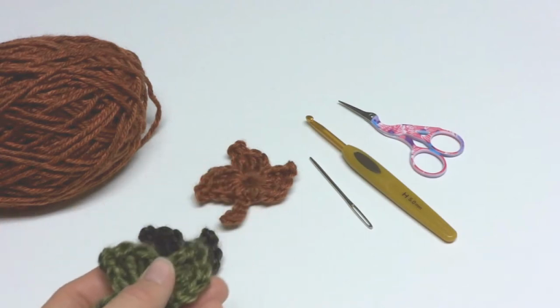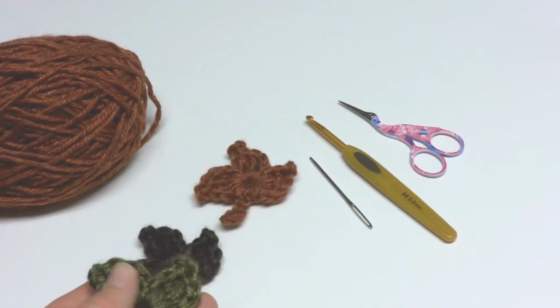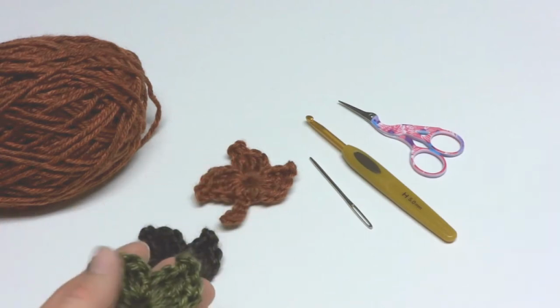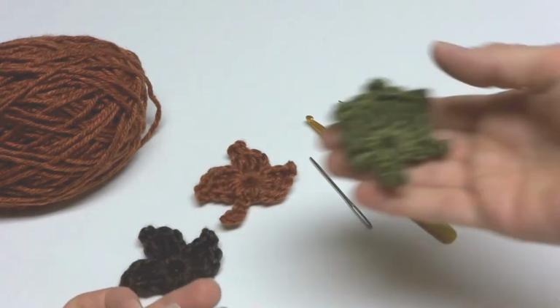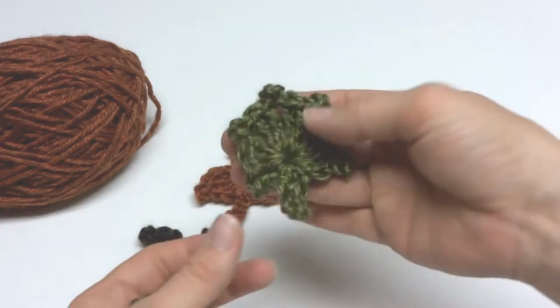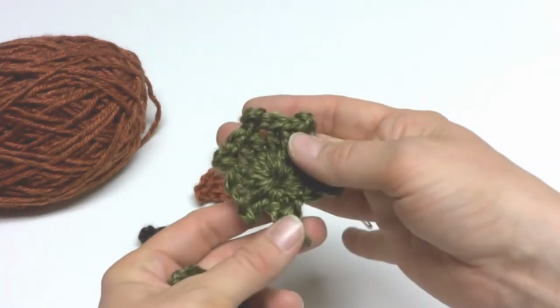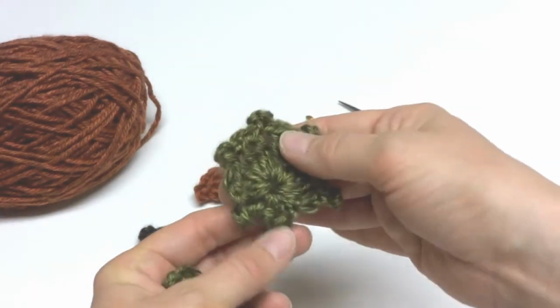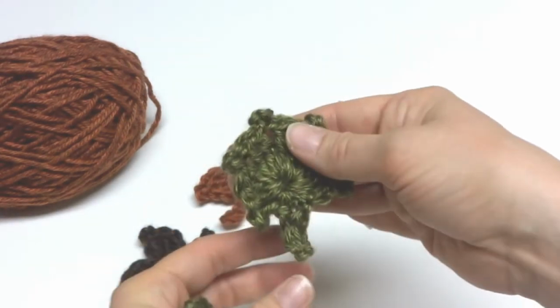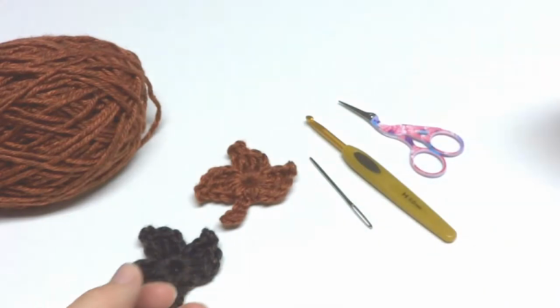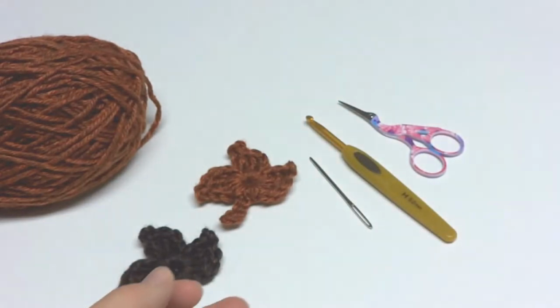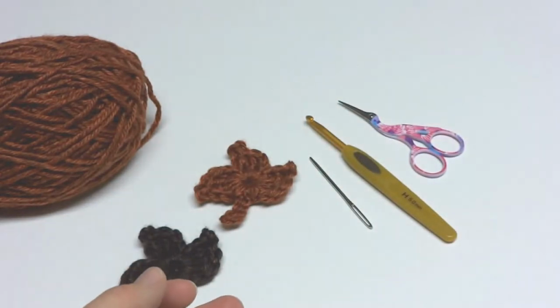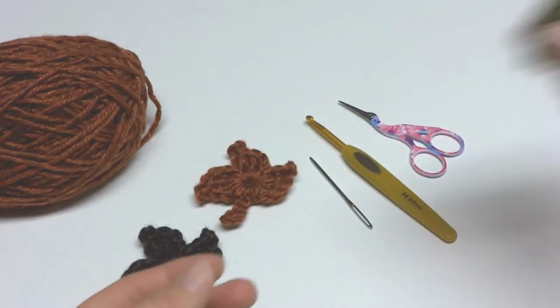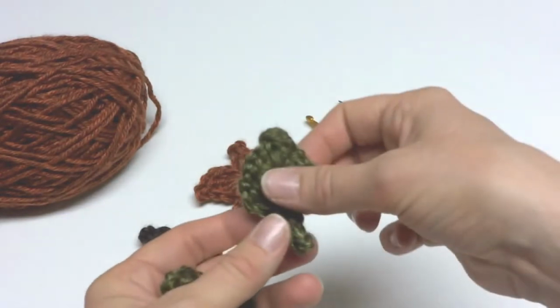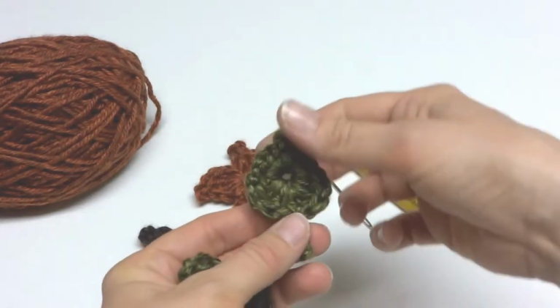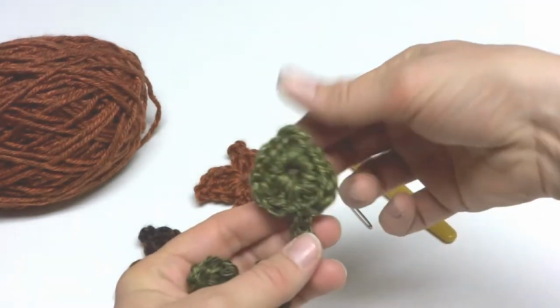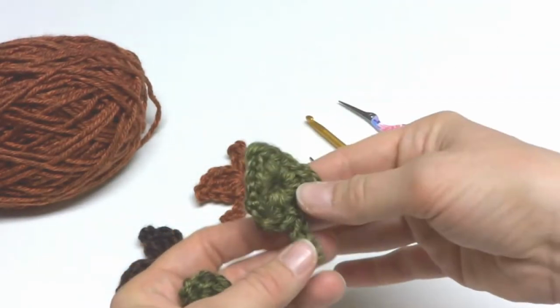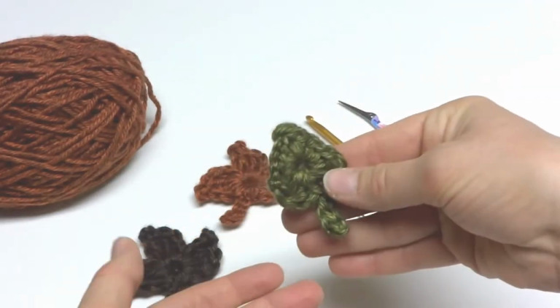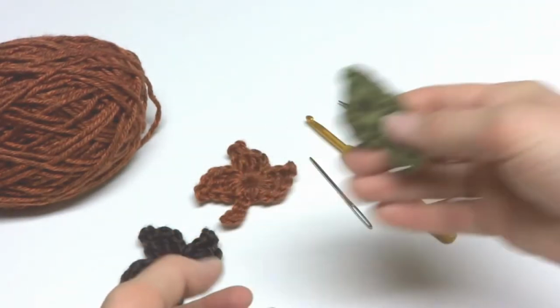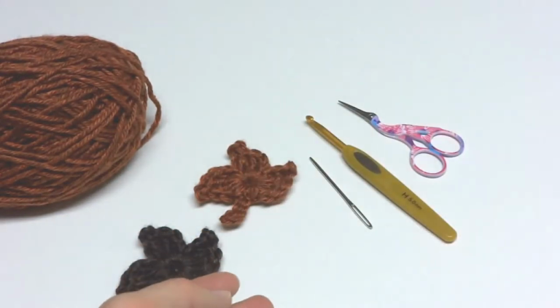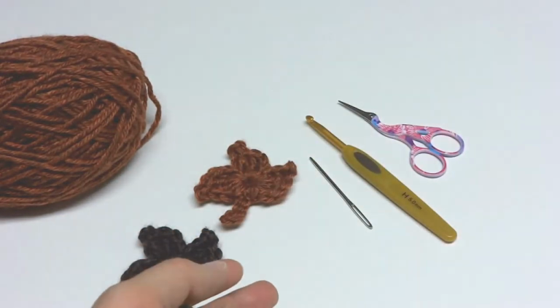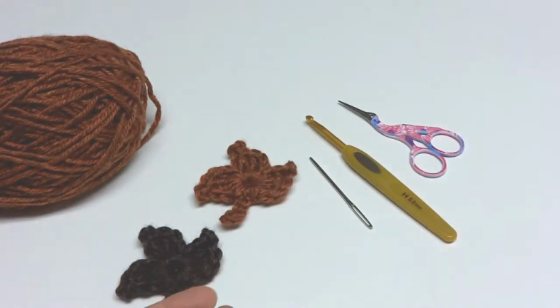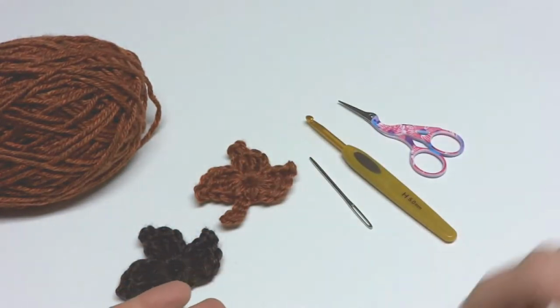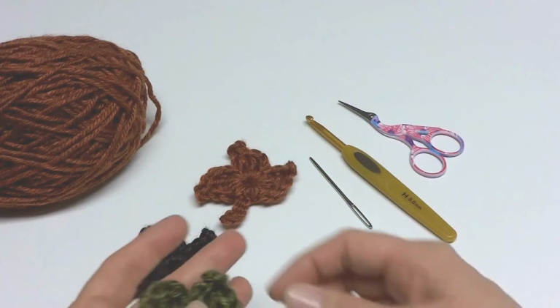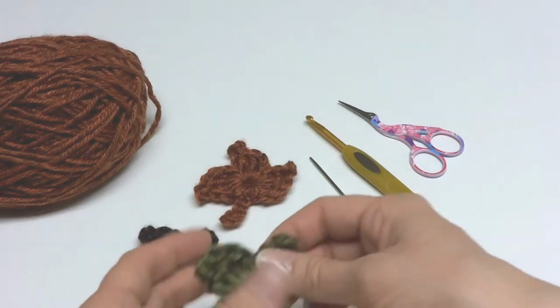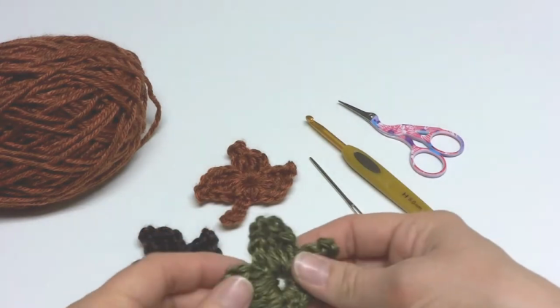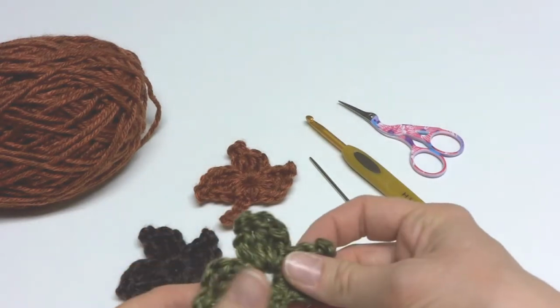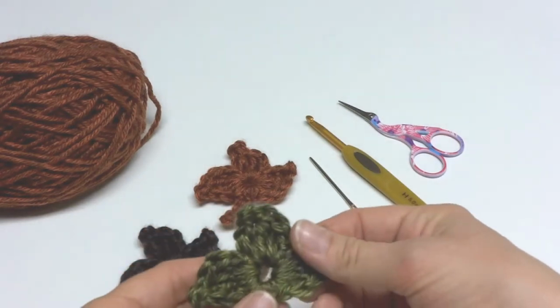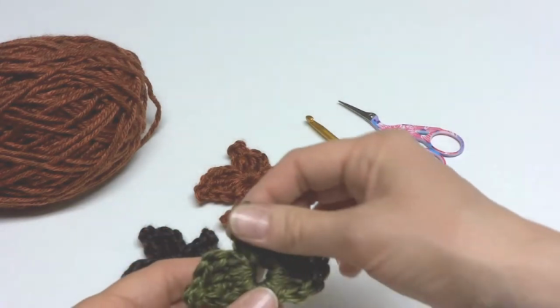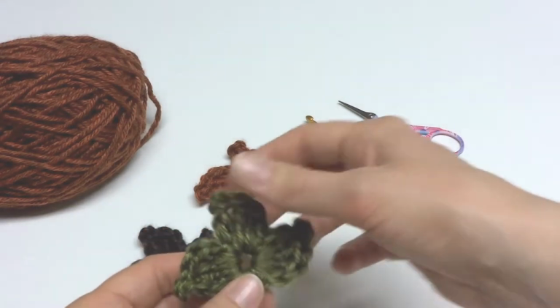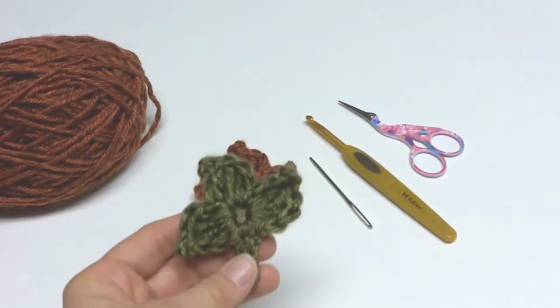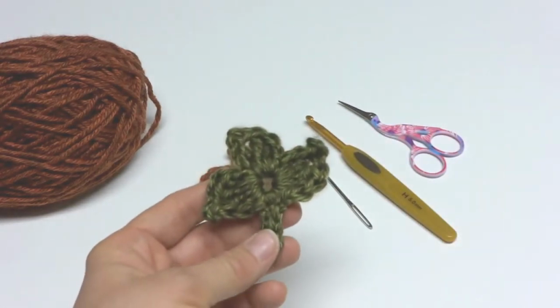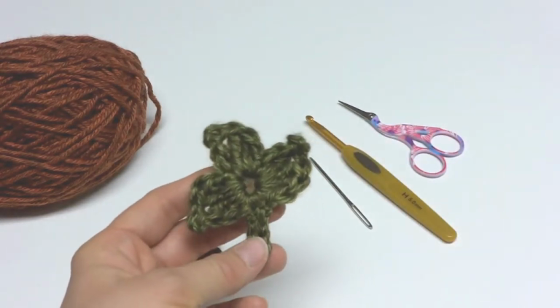I also have a video for a one round oak leaf and a one round elm leaf. Be sure and check out those videos — the links will be found below as well.